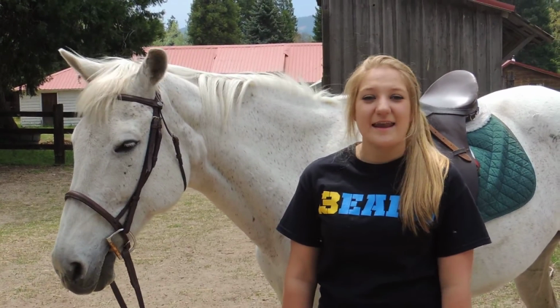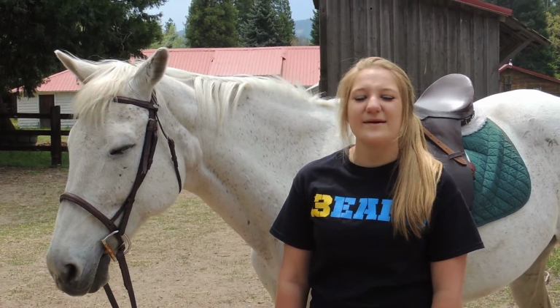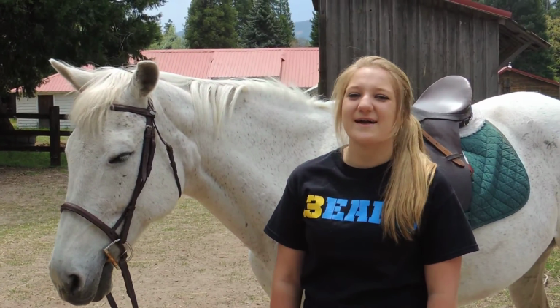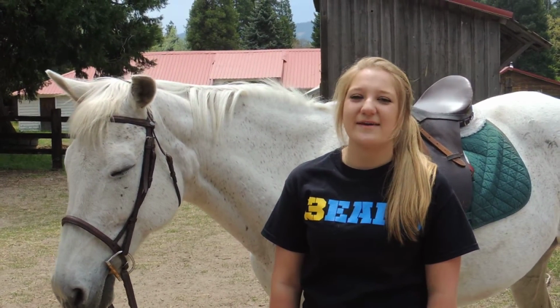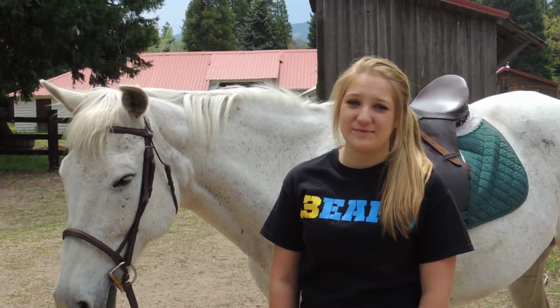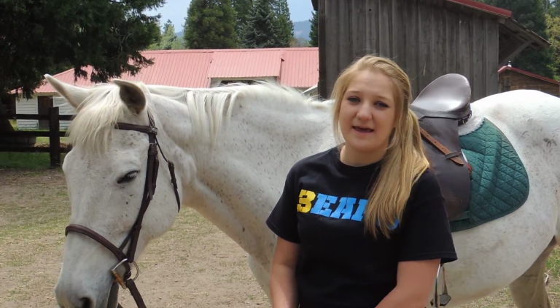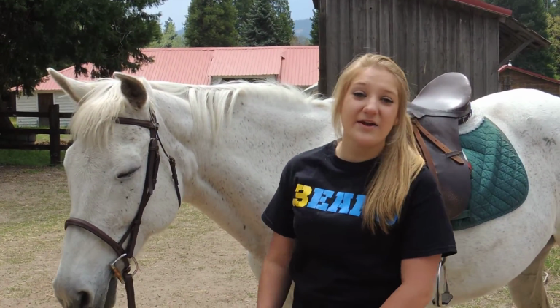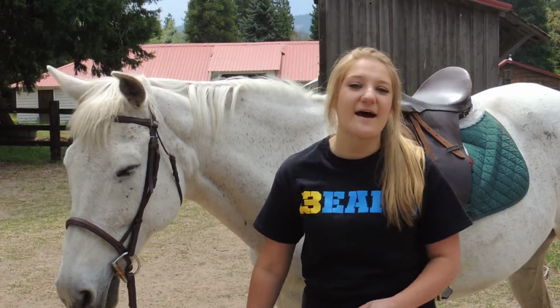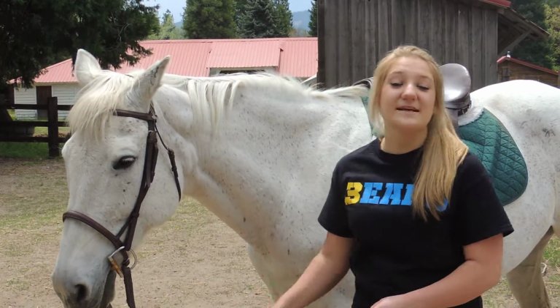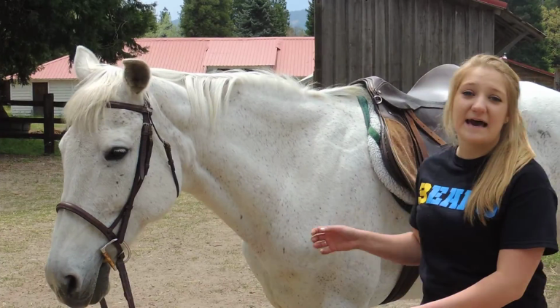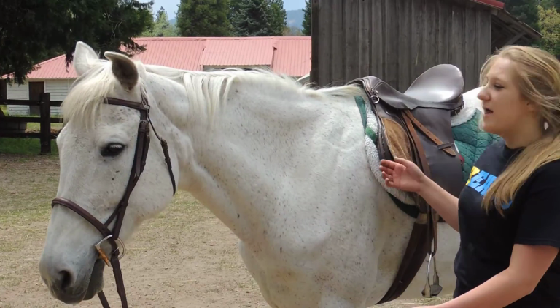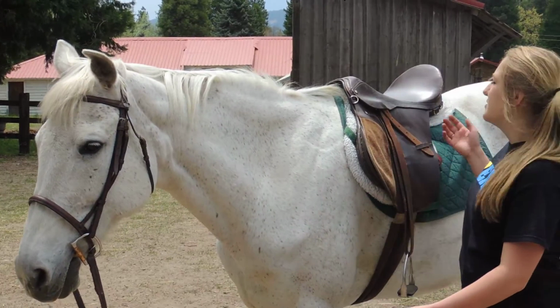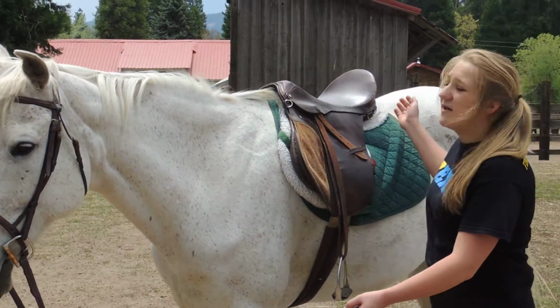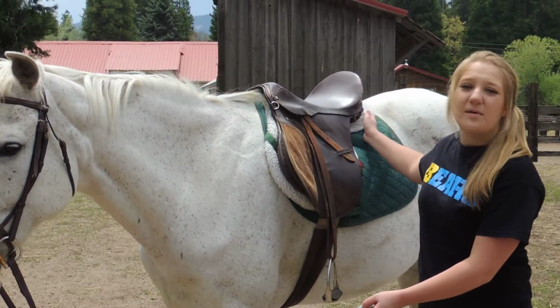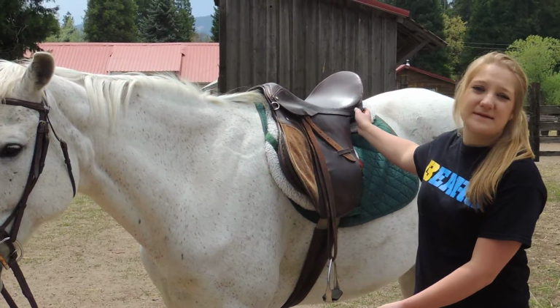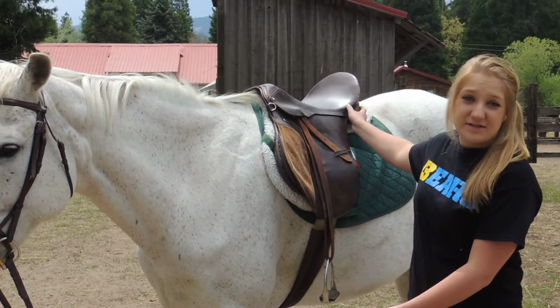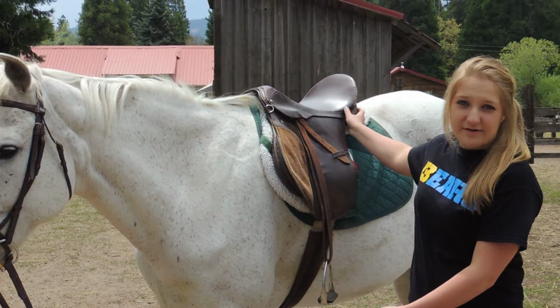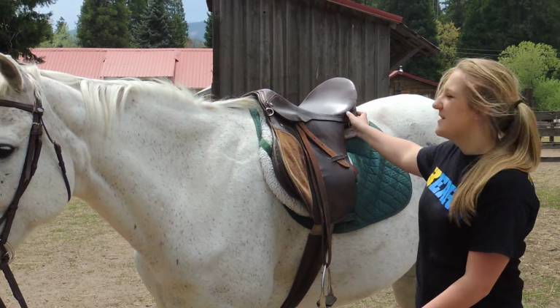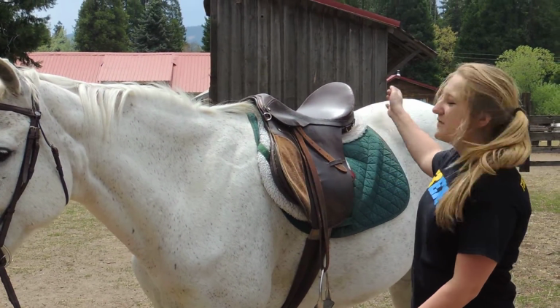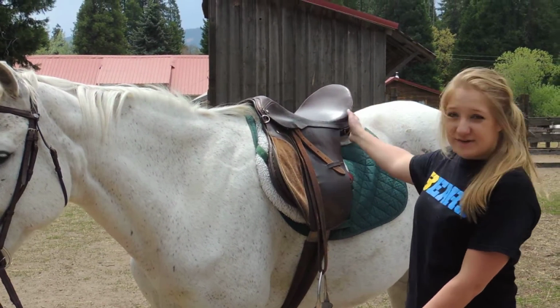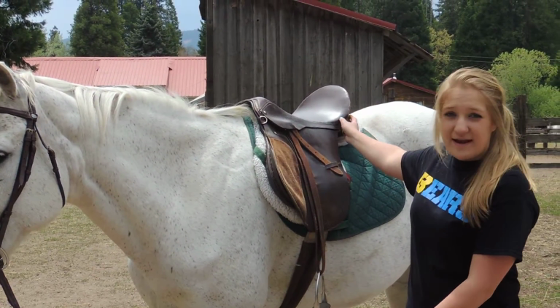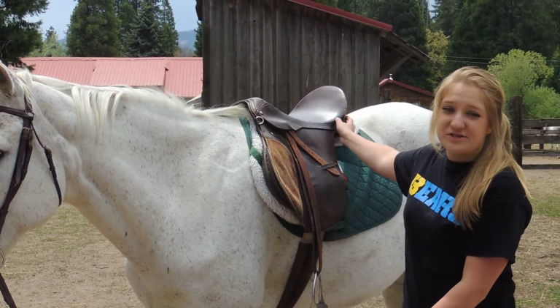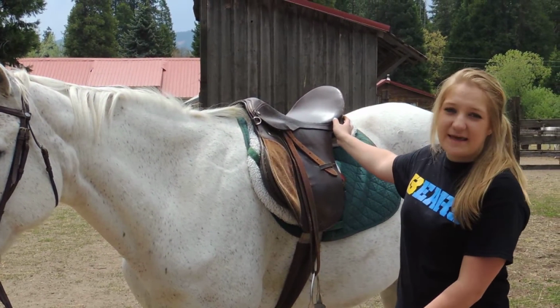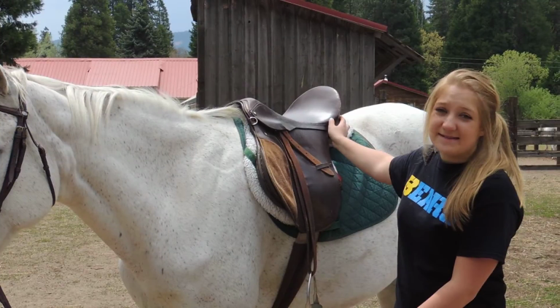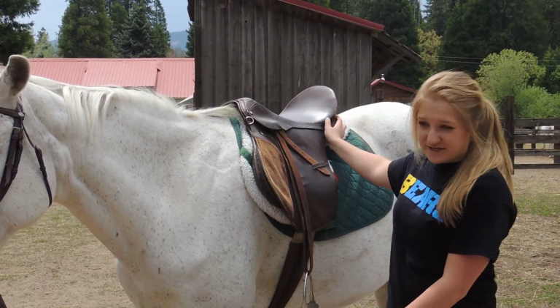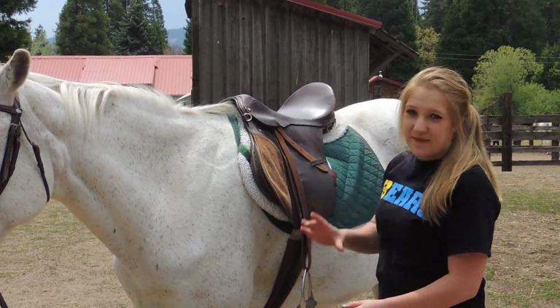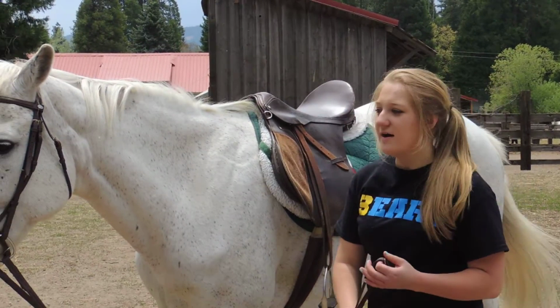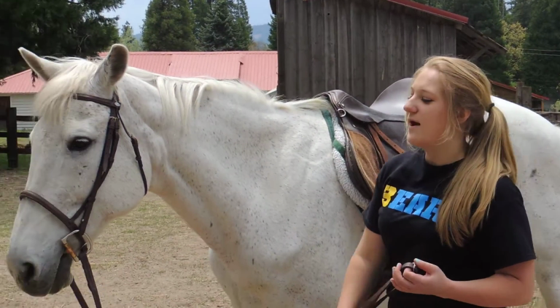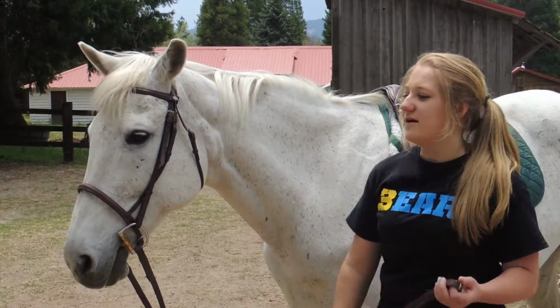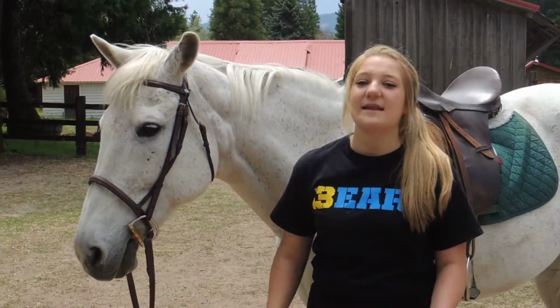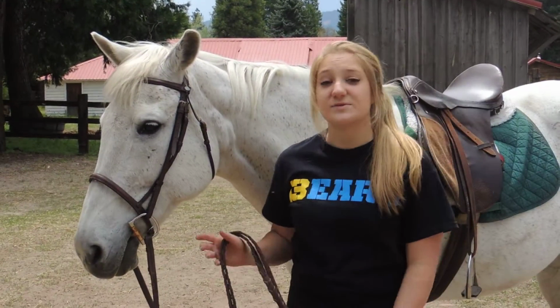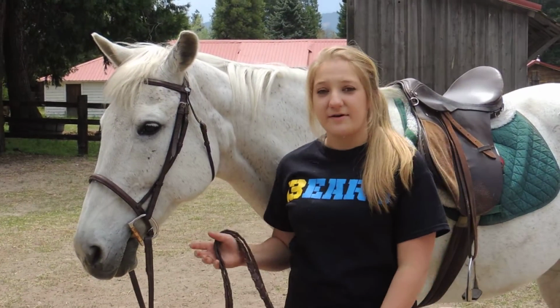Now we're going to talk about English riding. Here I have an English saddle, which is called an all-purpose English saddle. It's used for endurance riding, jumping, and English pleasure. I also have on an English bridle.